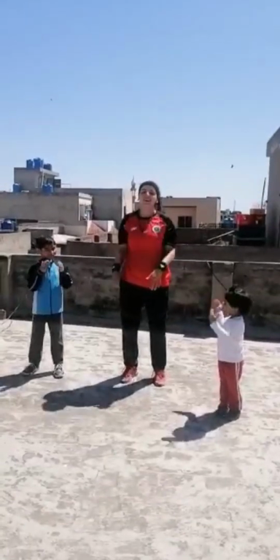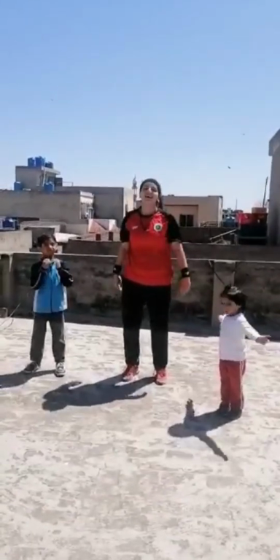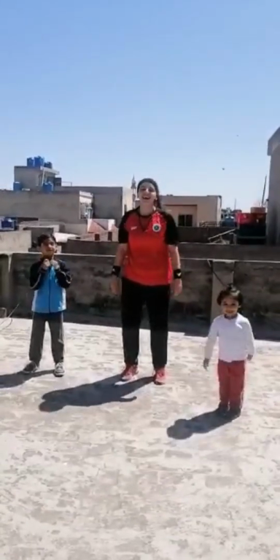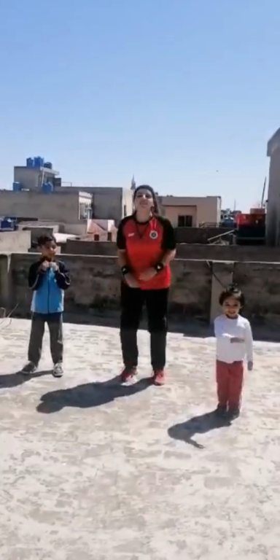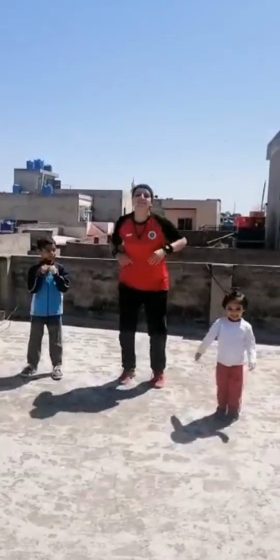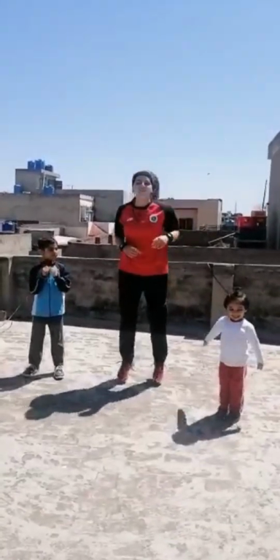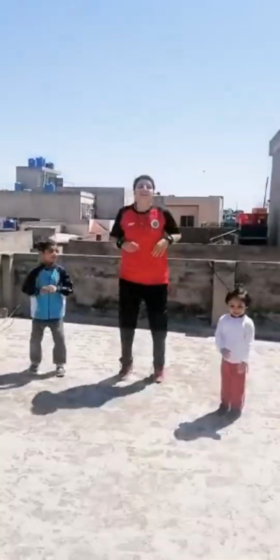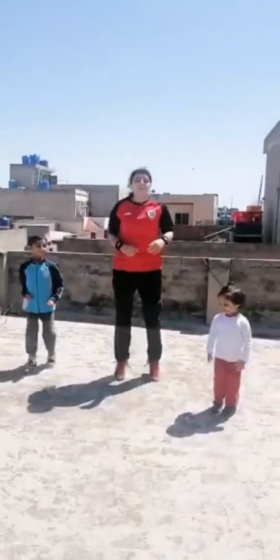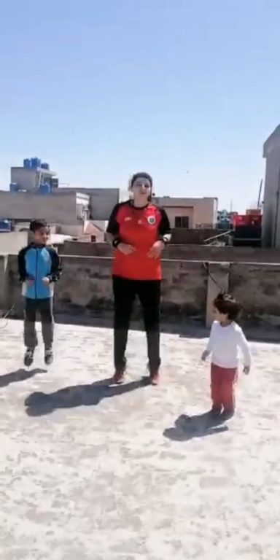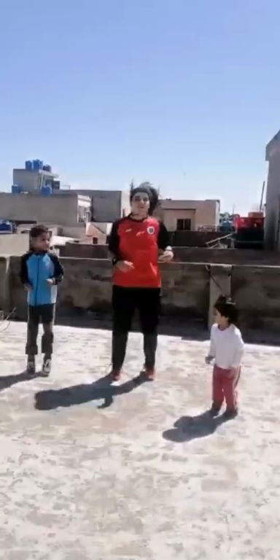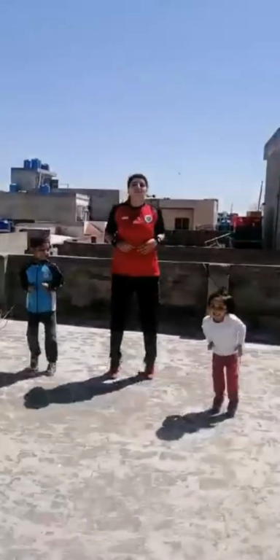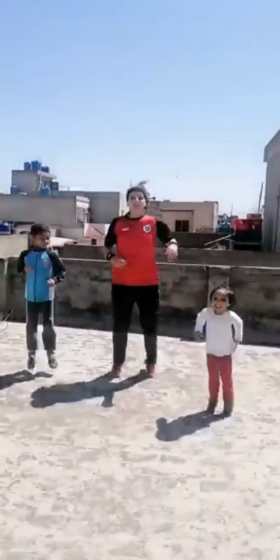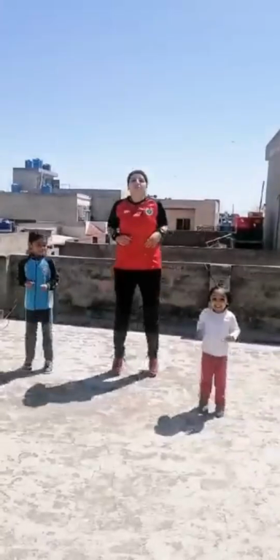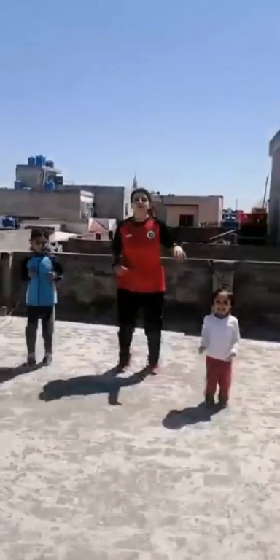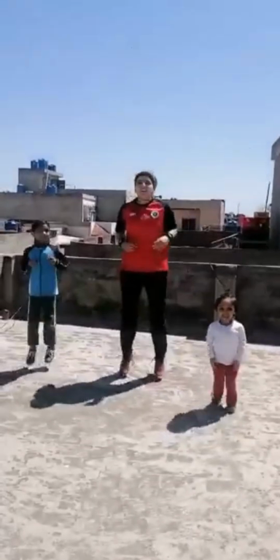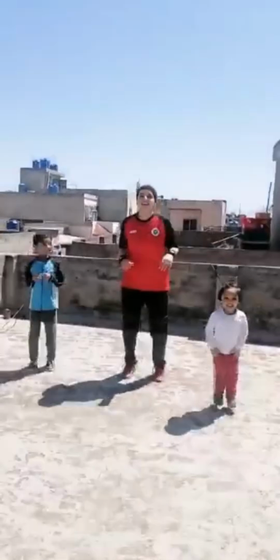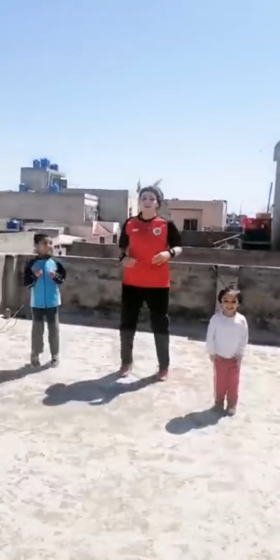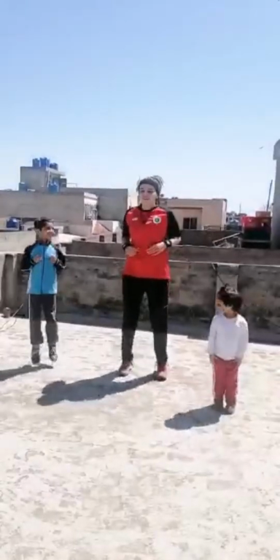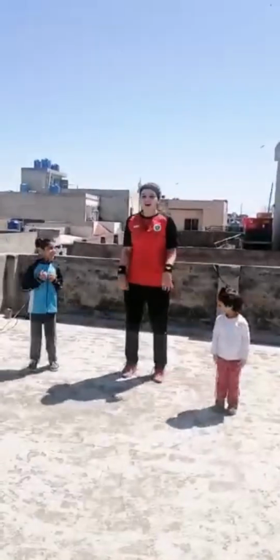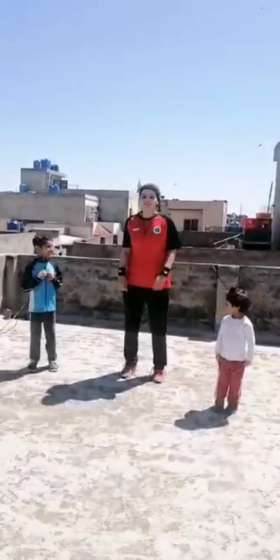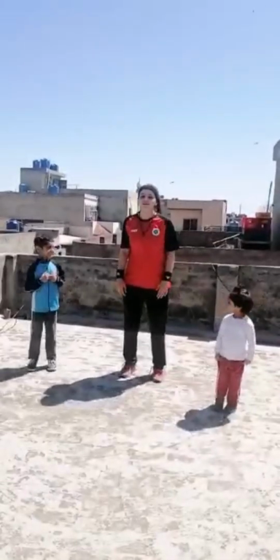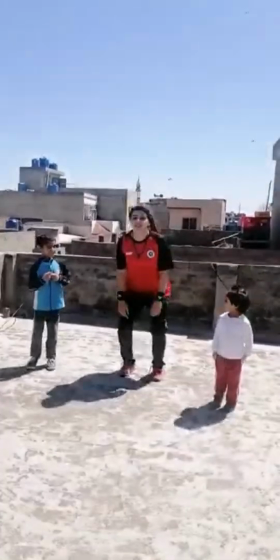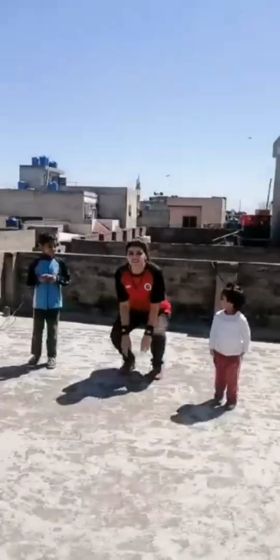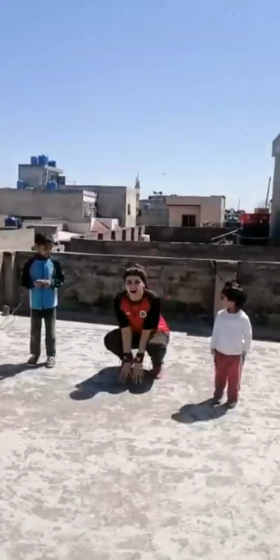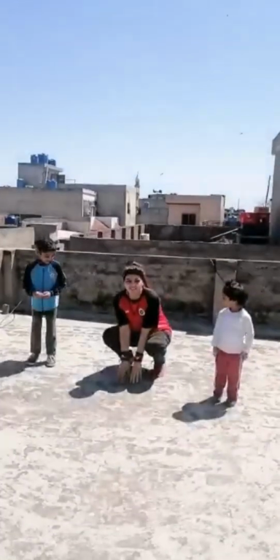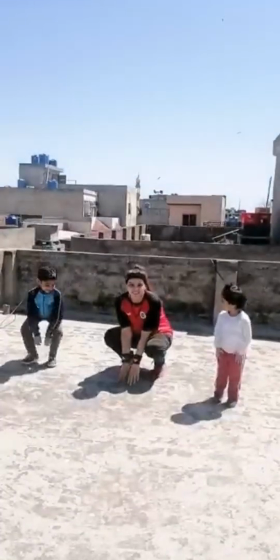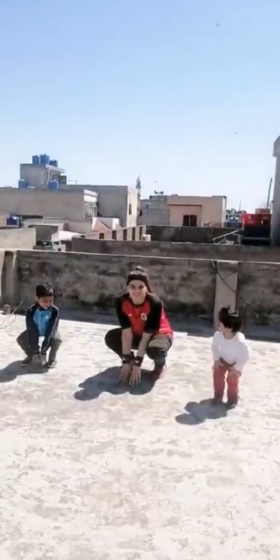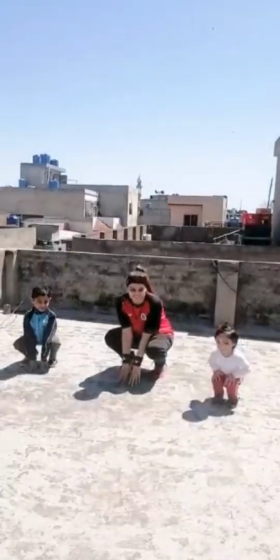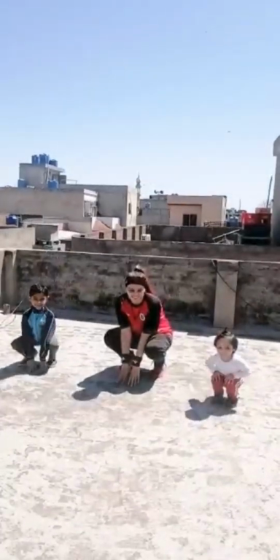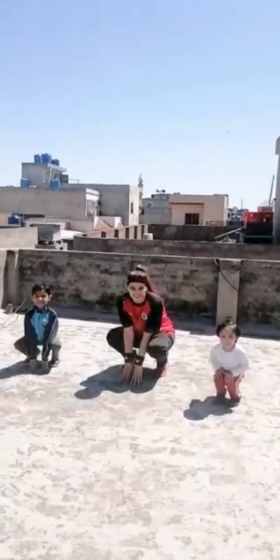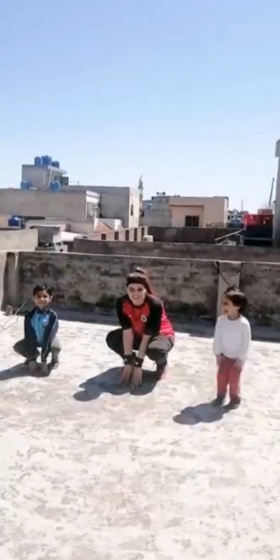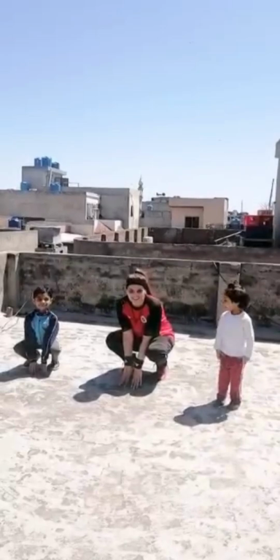Okay, Simon says jump! Jump, jump, jump, jump, jump! Oh, stop. Simon says sit down. Very good.